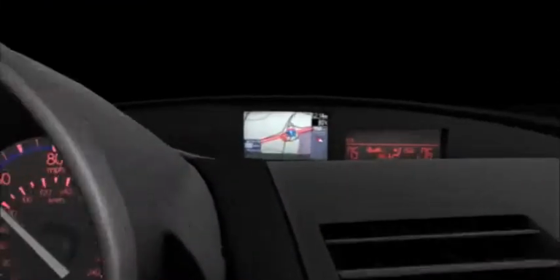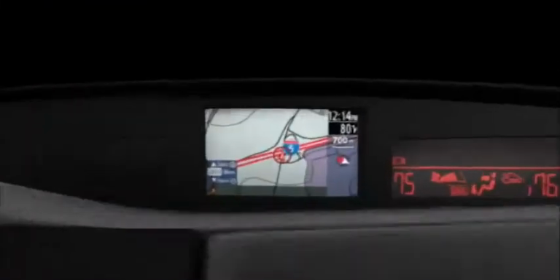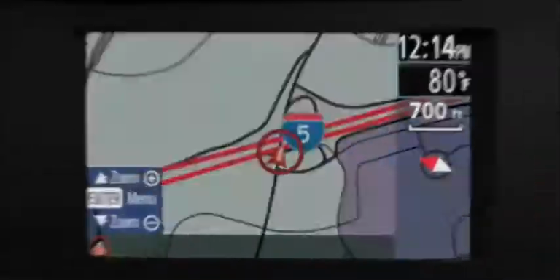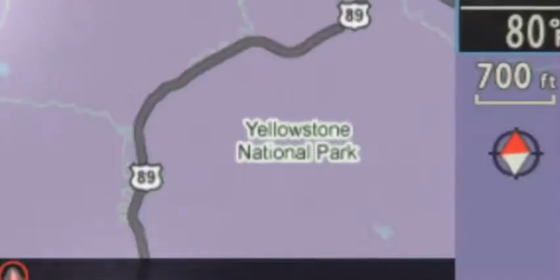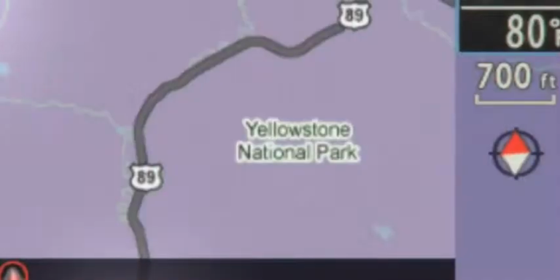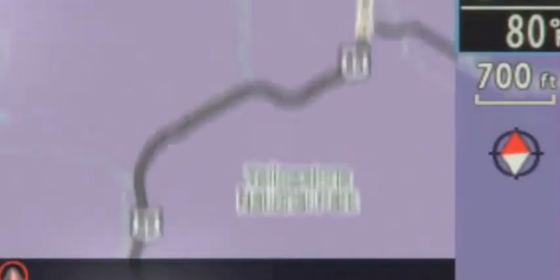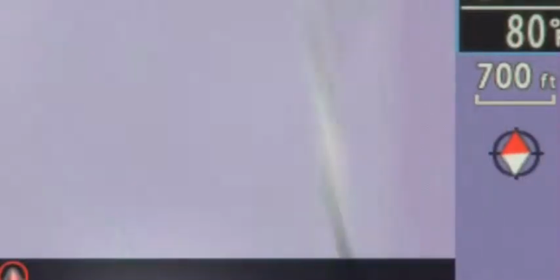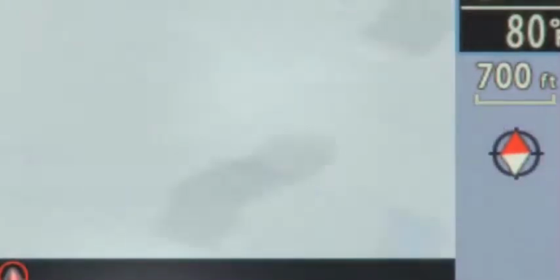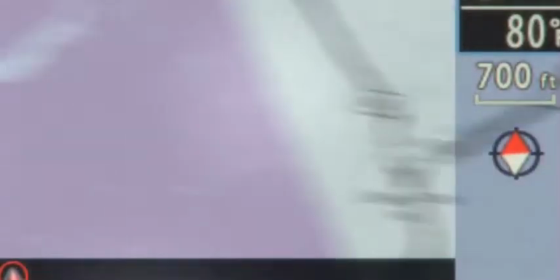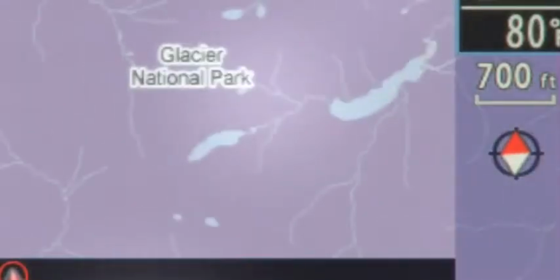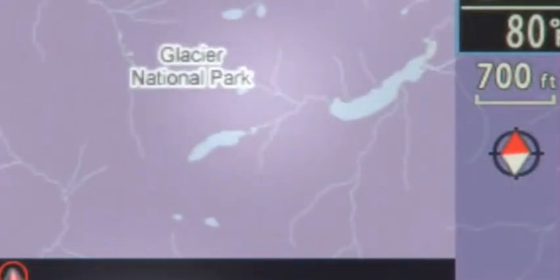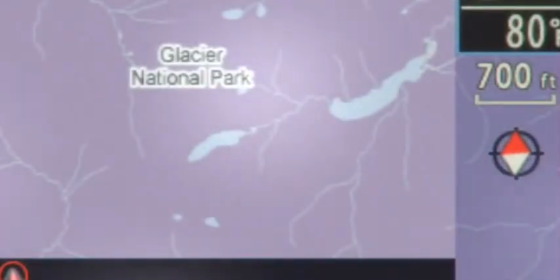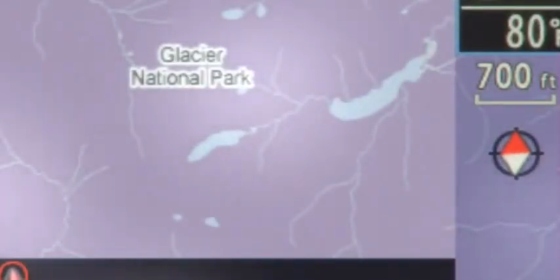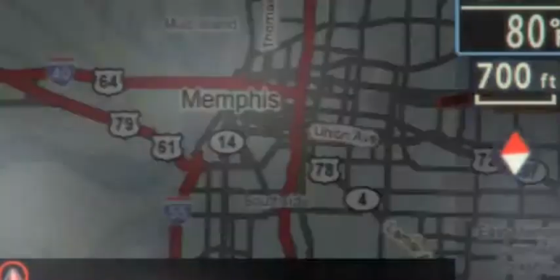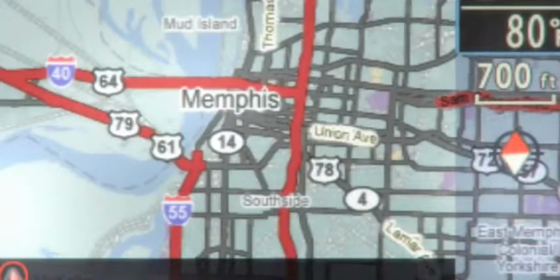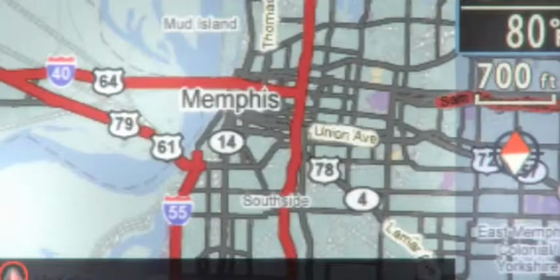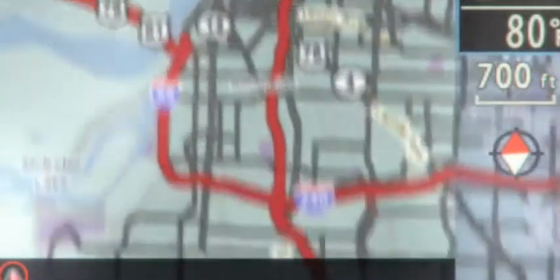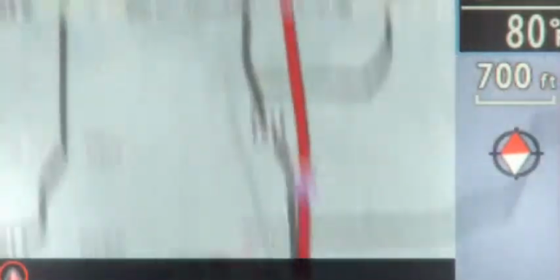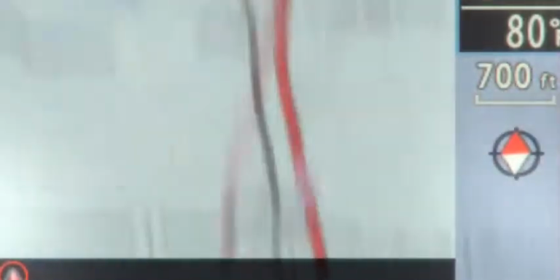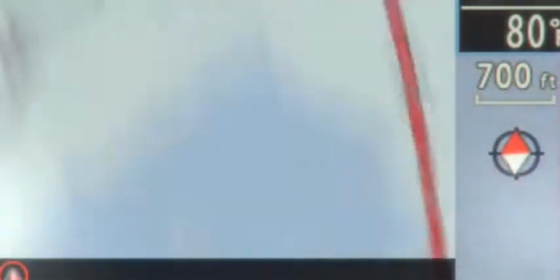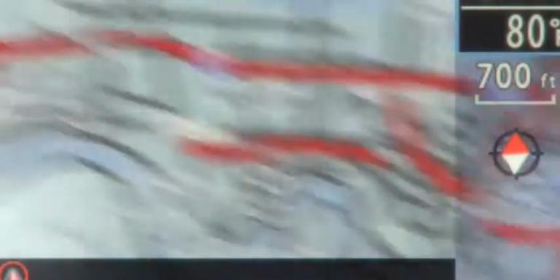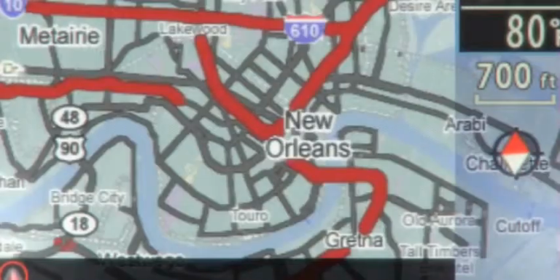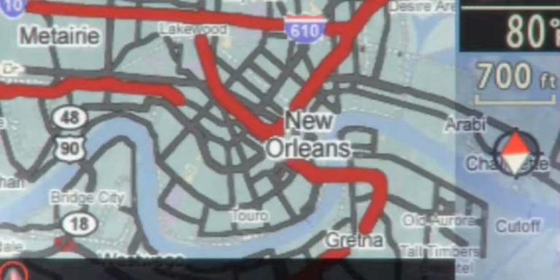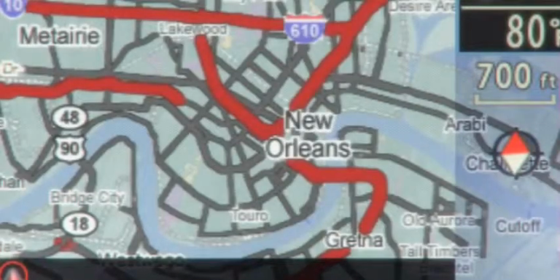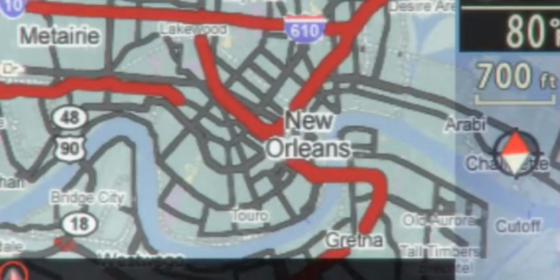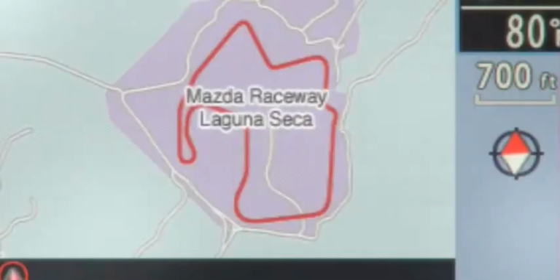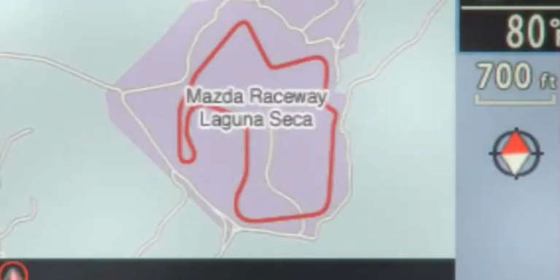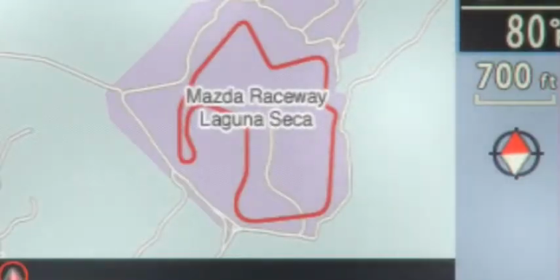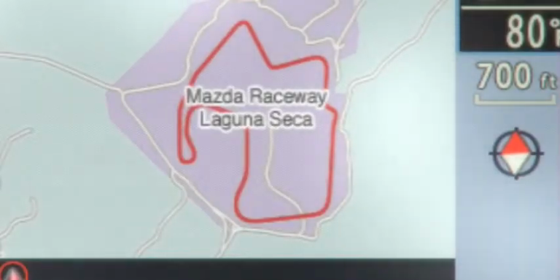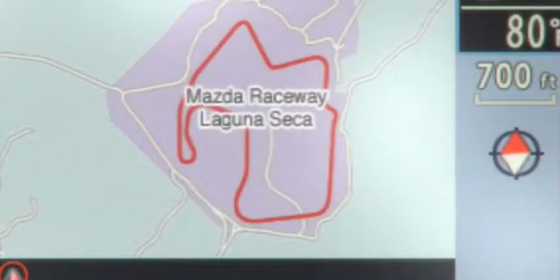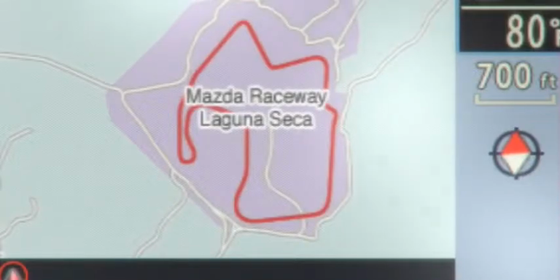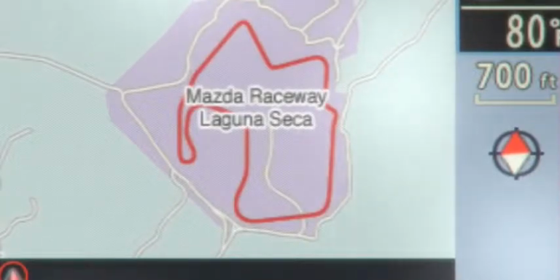That's like road tripping from Yellowstone to Glacier National Park without stopping for fuel. Or going from the blues of Memphis to the Zydeco rhythms of New Orleans. Or like taking 180 laps around the Mazda Raceway Laguna Seca.